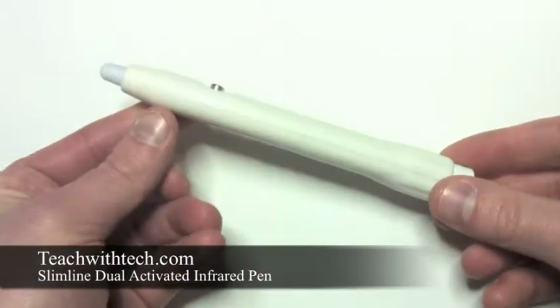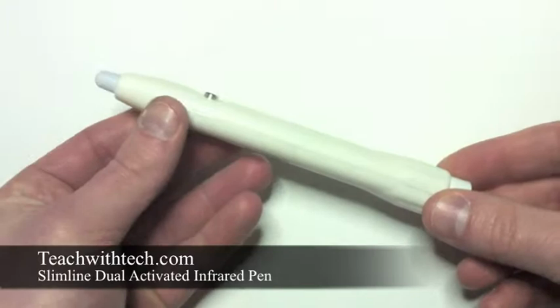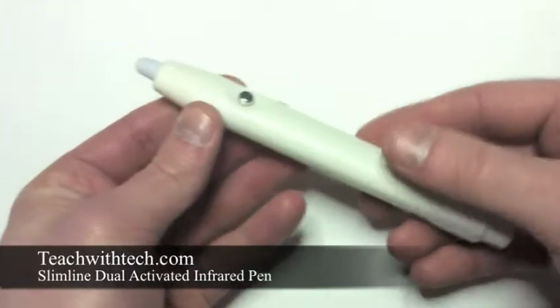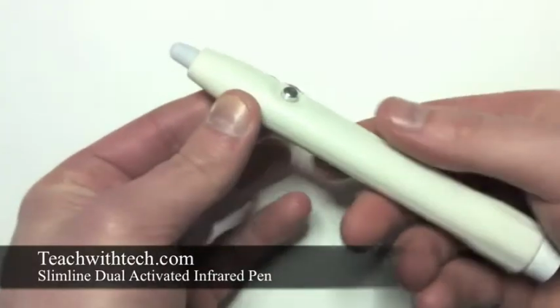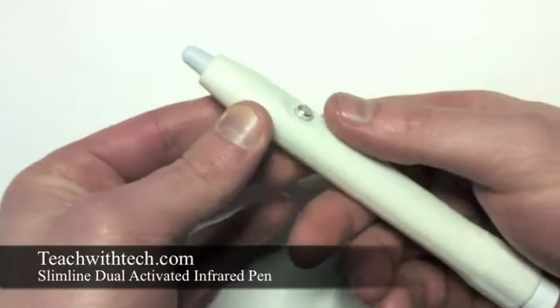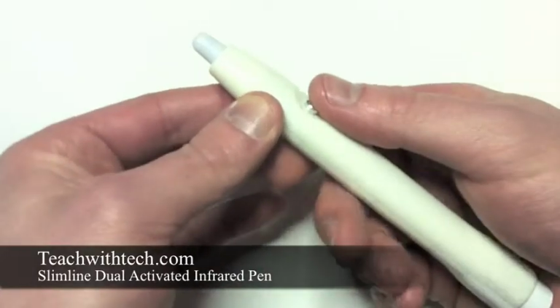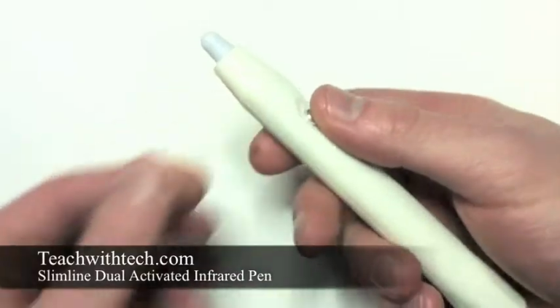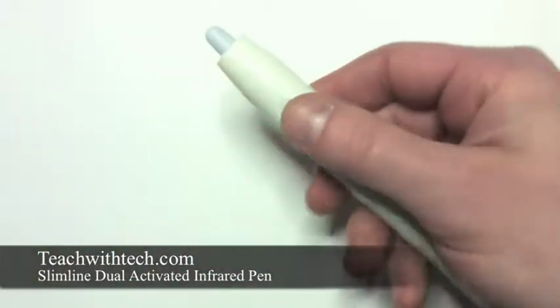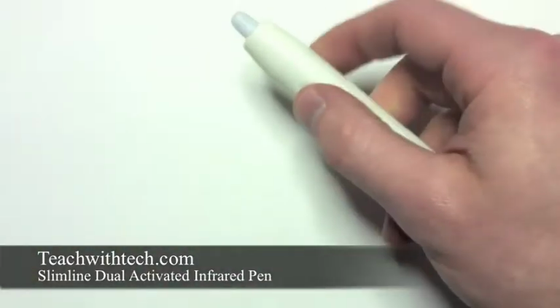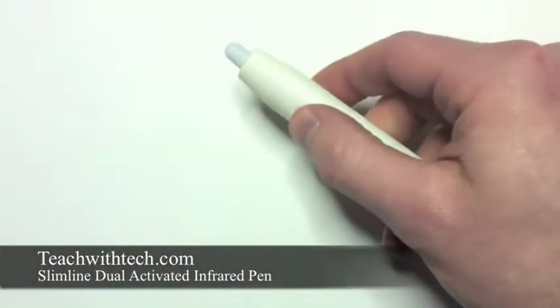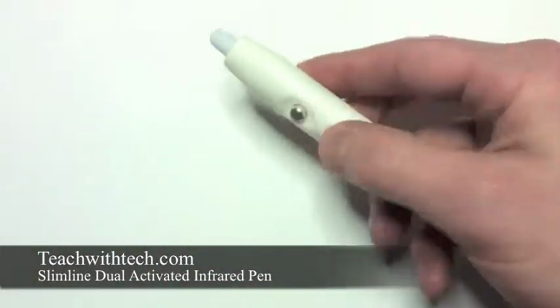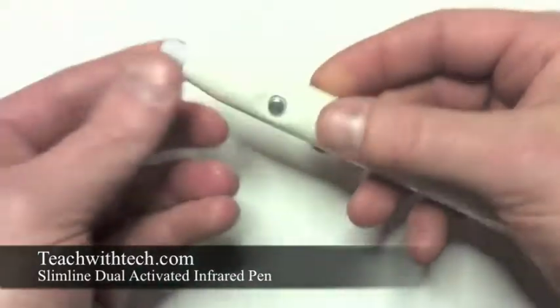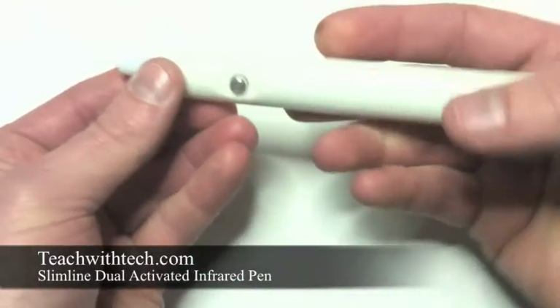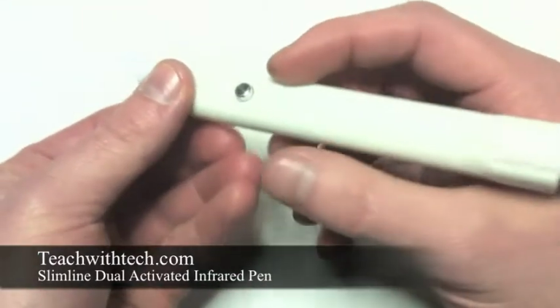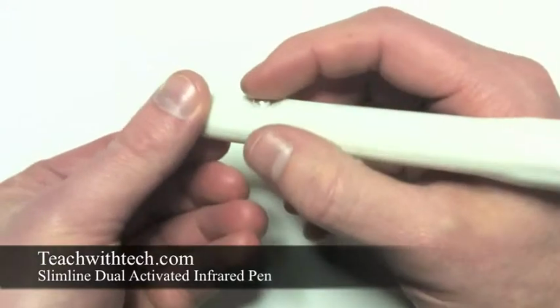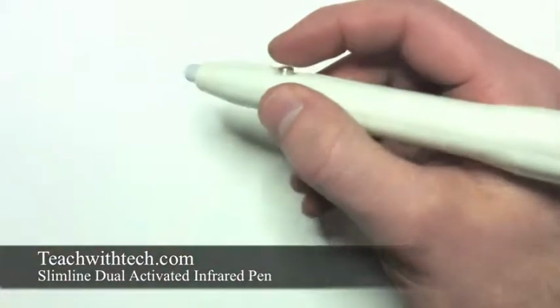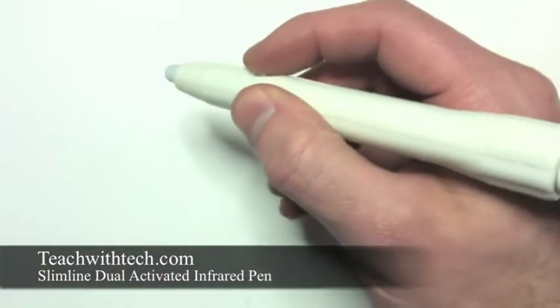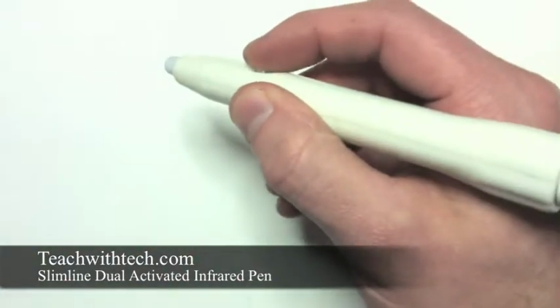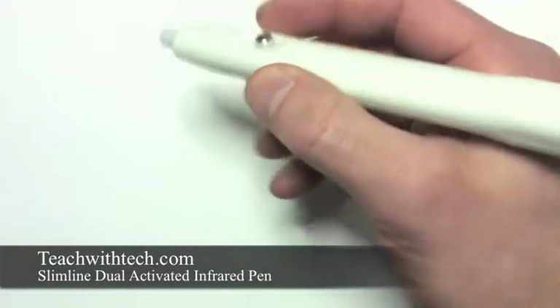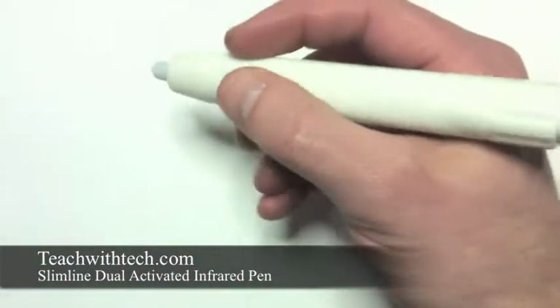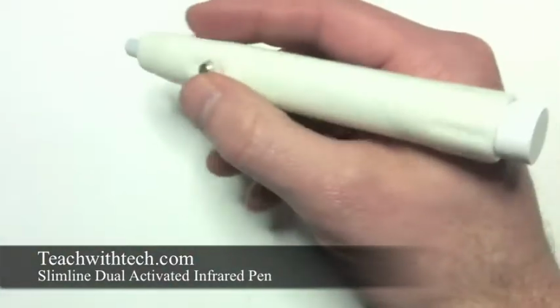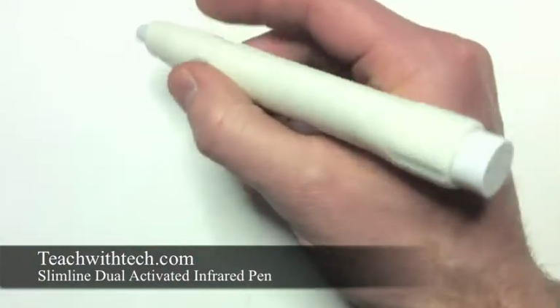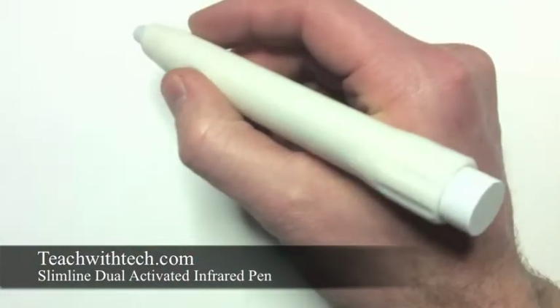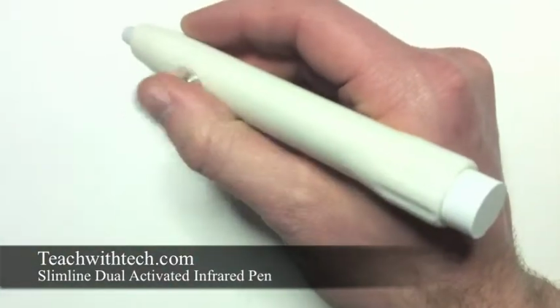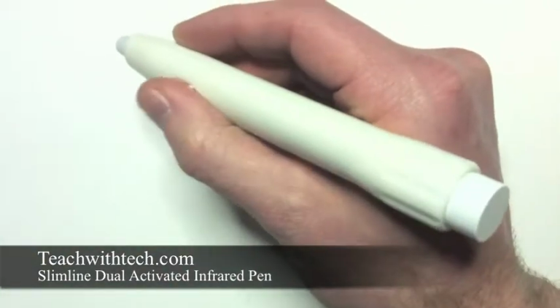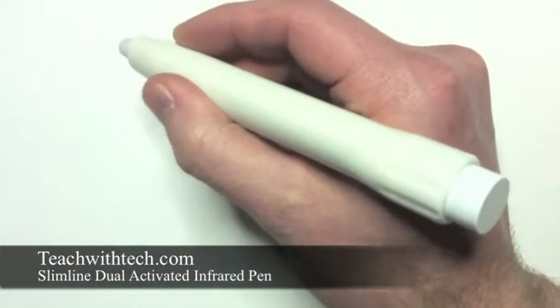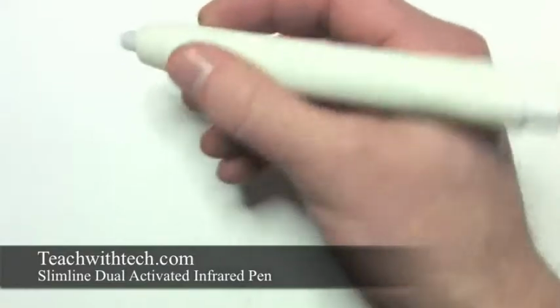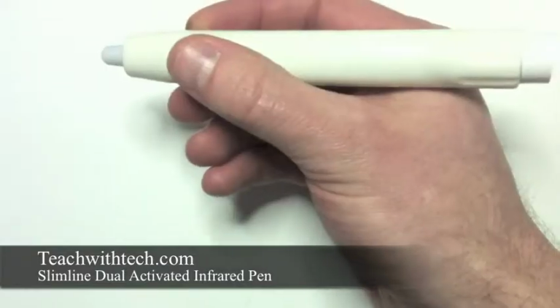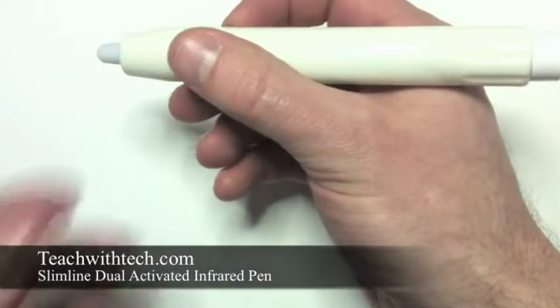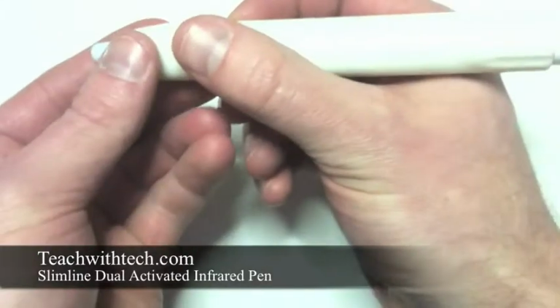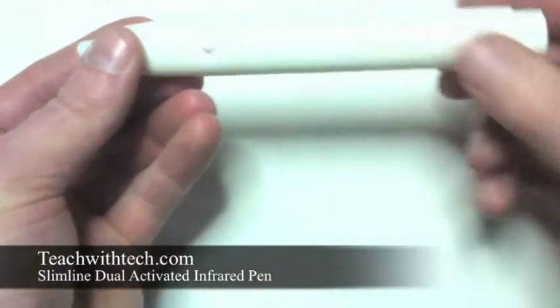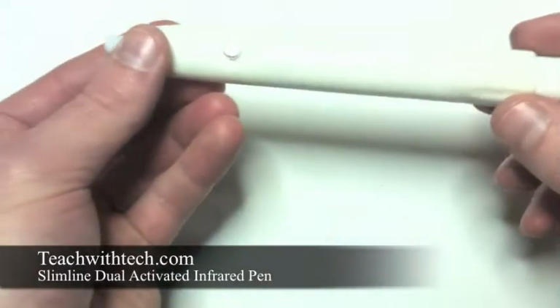Another thing you'll notice is the size. The size actually makes this very versatile. You can hold it in many different ways — use your index finger or your thumb to activate the push button switch itself. It actually becomes very easy to use because of the size.